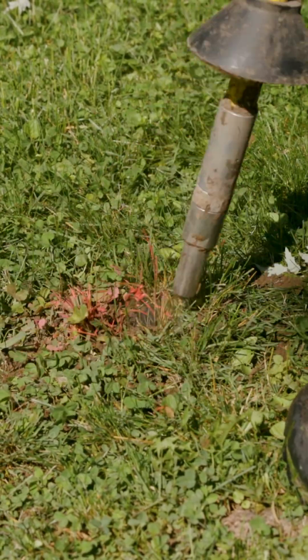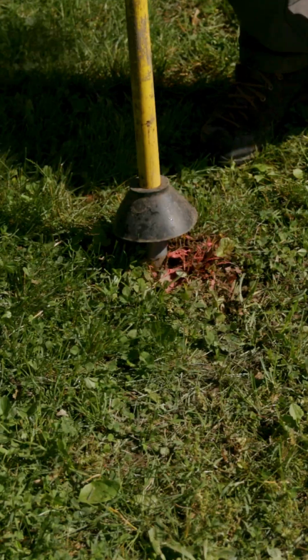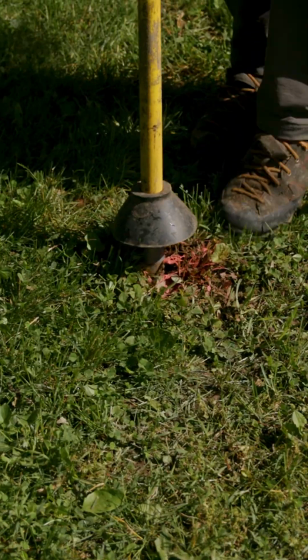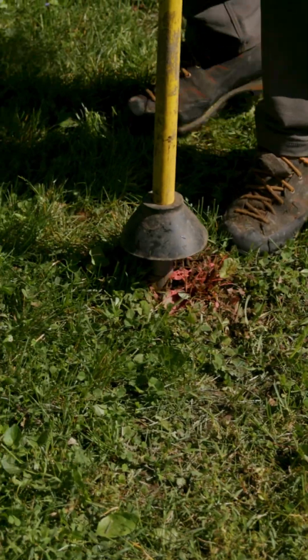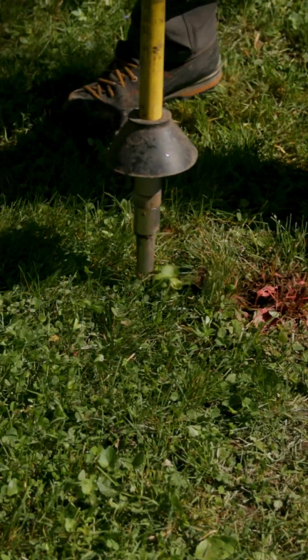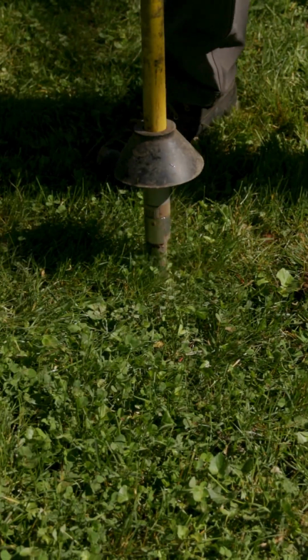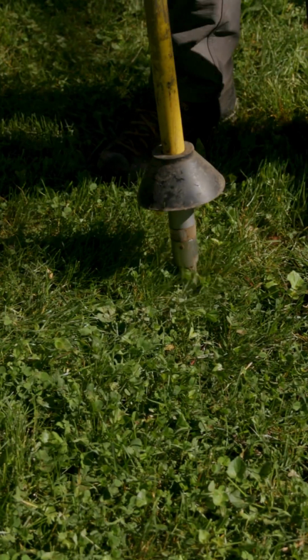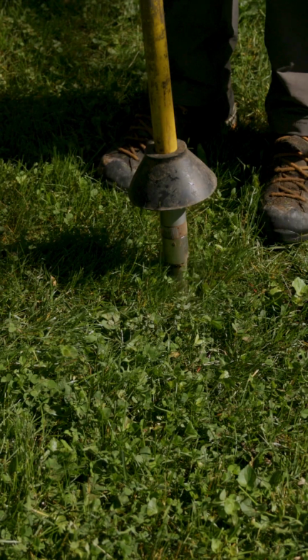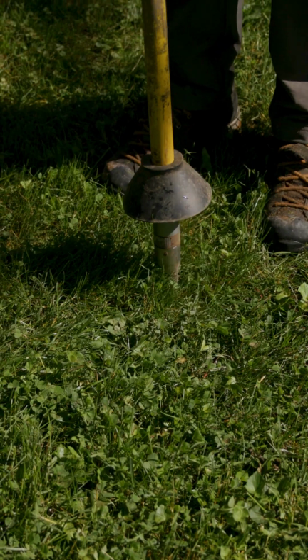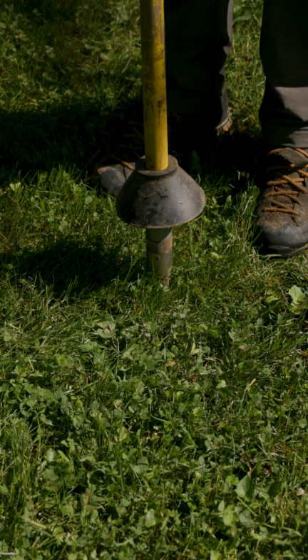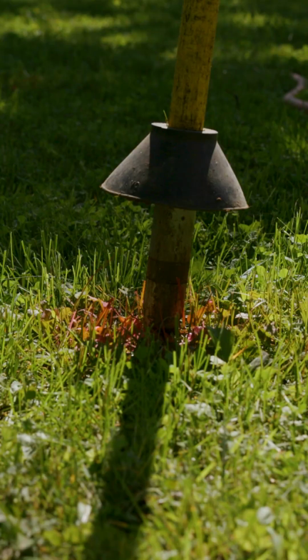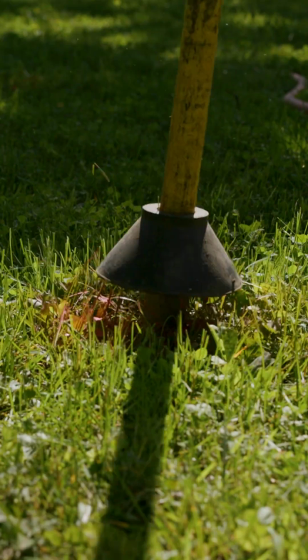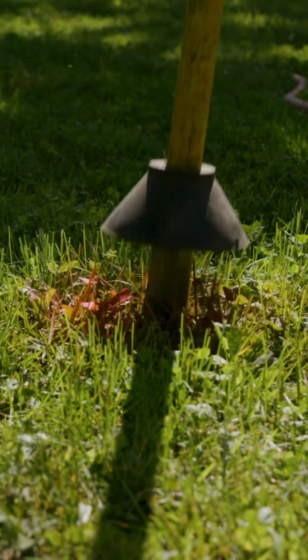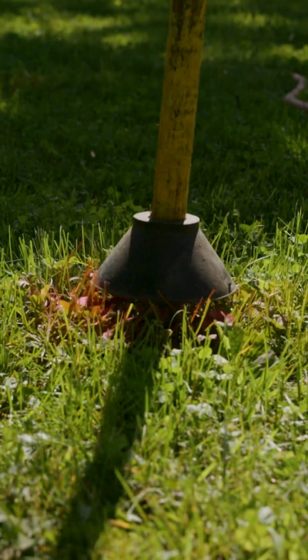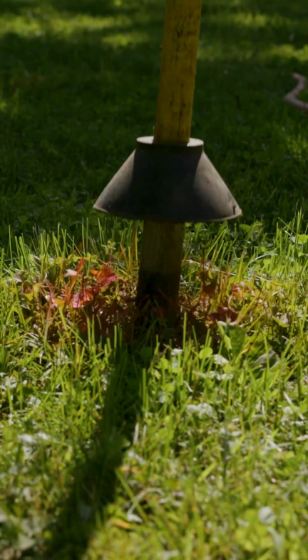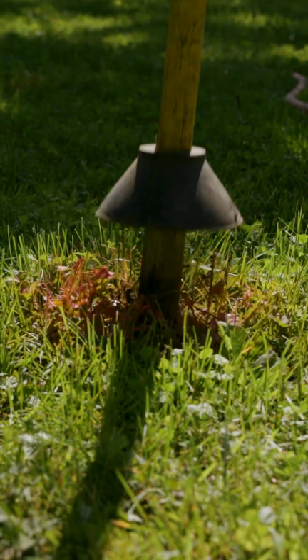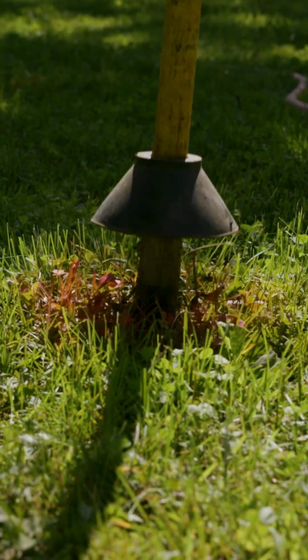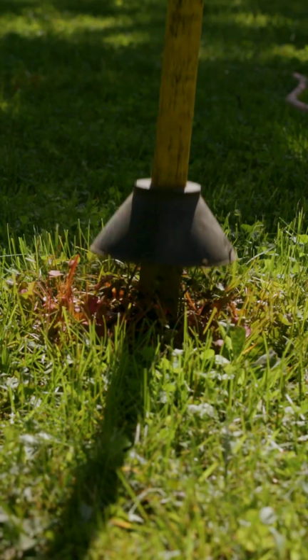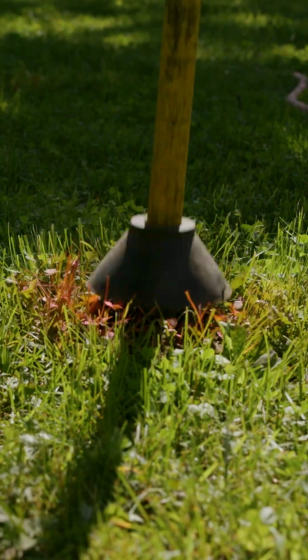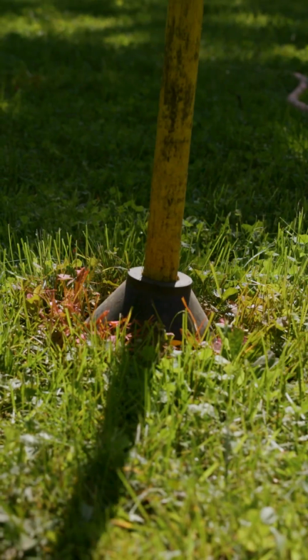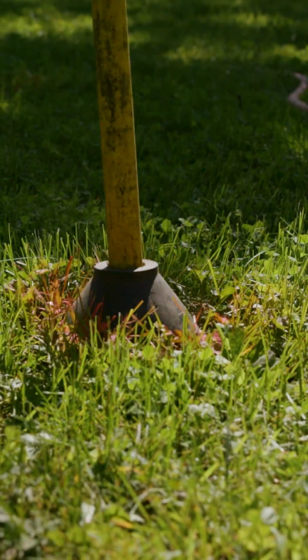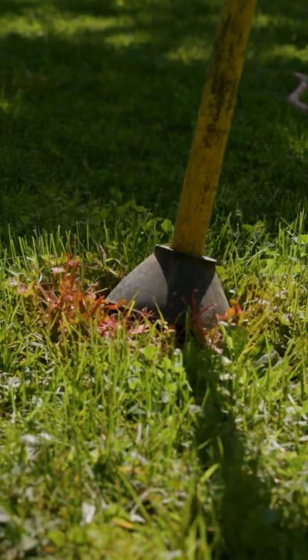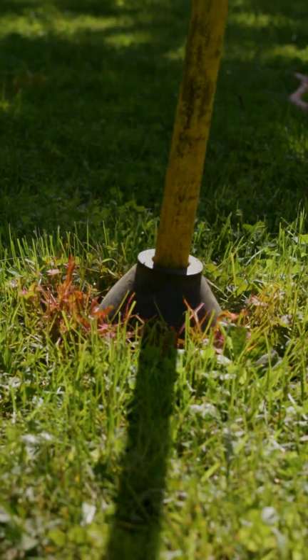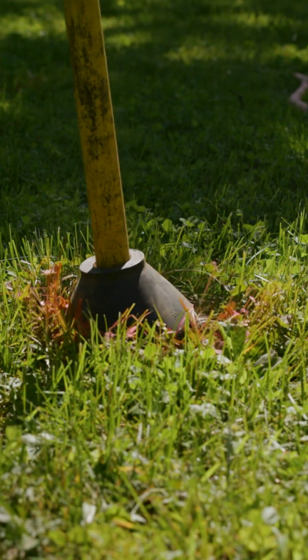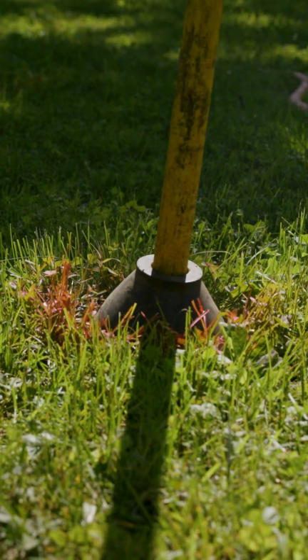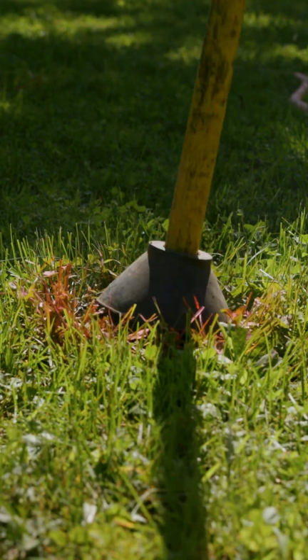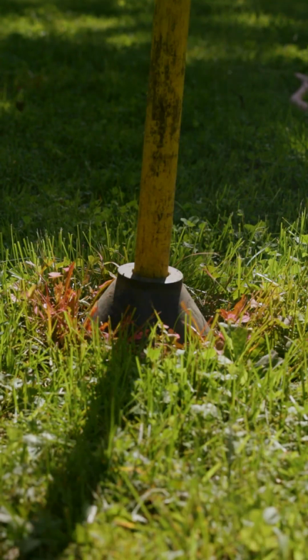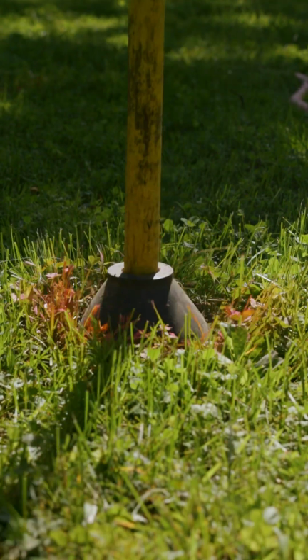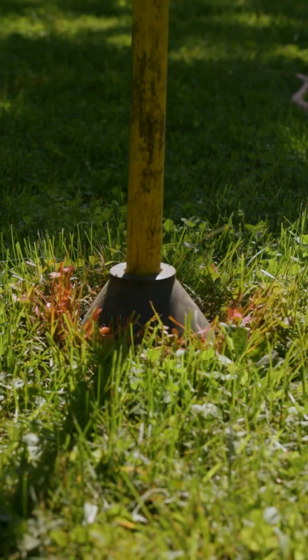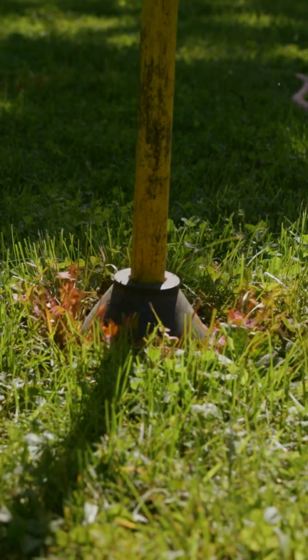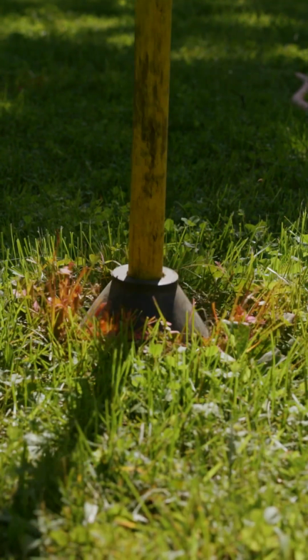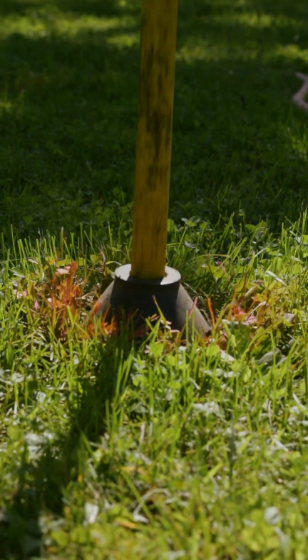If we encountered a root, we just moved a few inches to the side. Another key benefit to vertical mulching is that the air spade will also help decompact the soil, which will improve water movement and gas exchange in the soil.